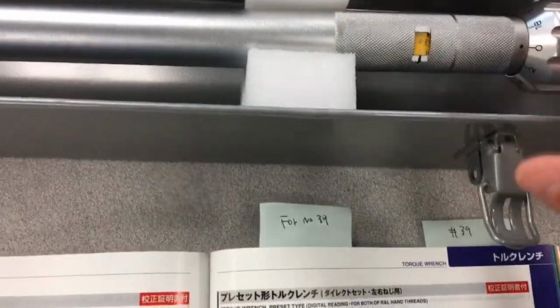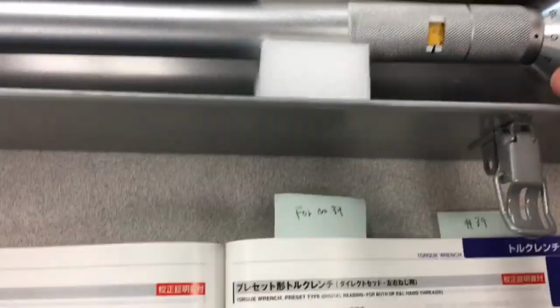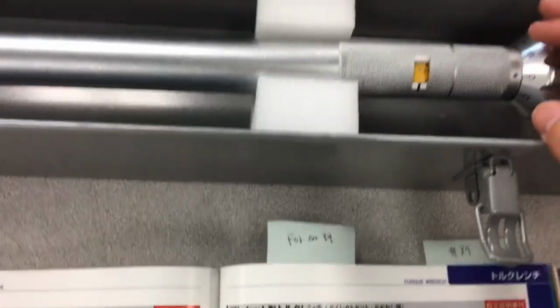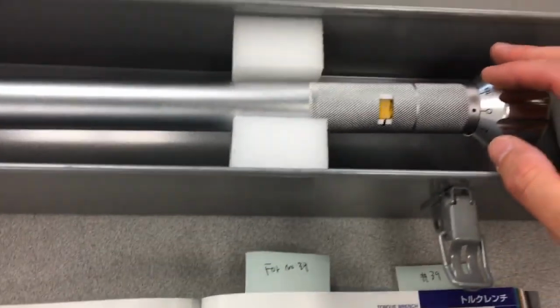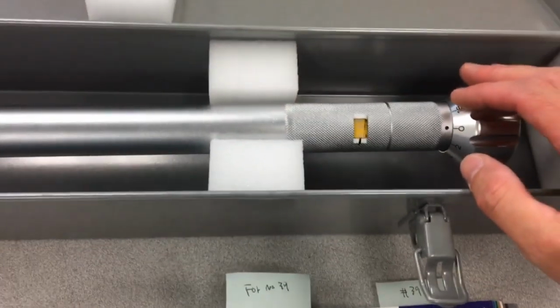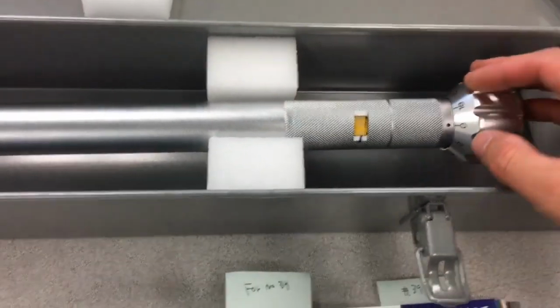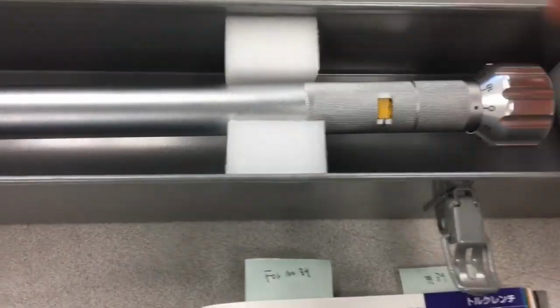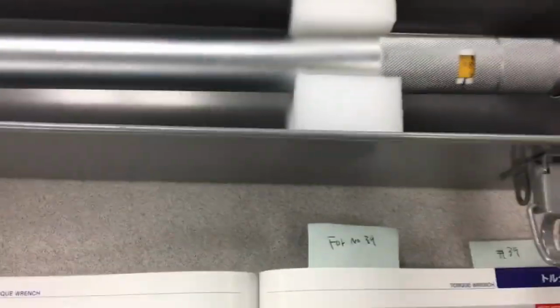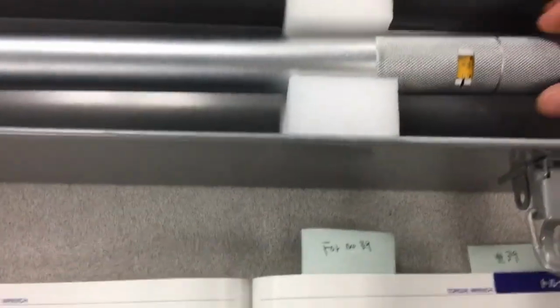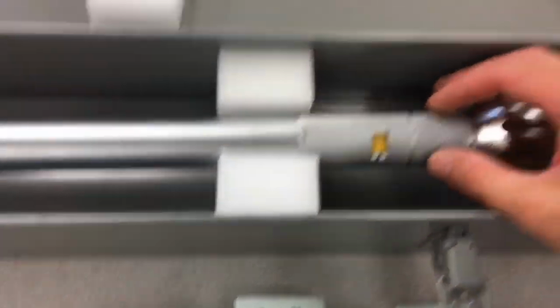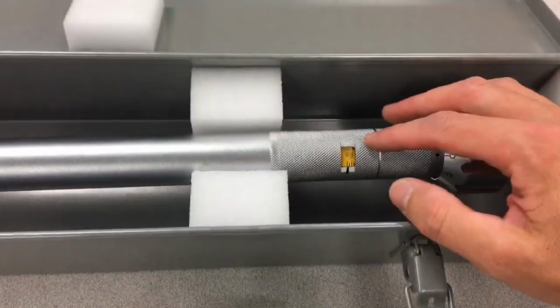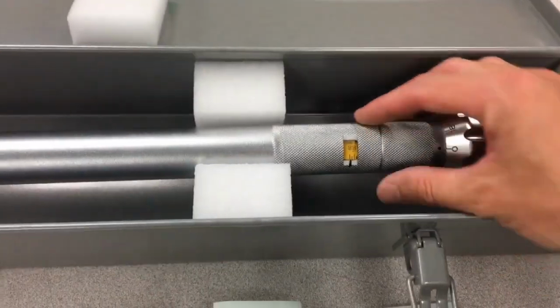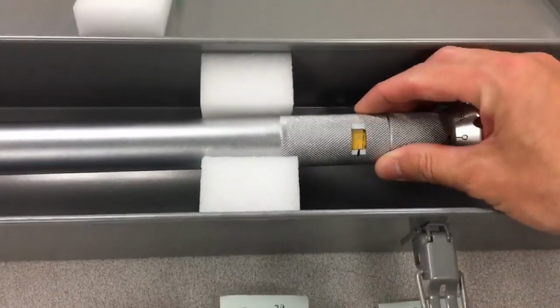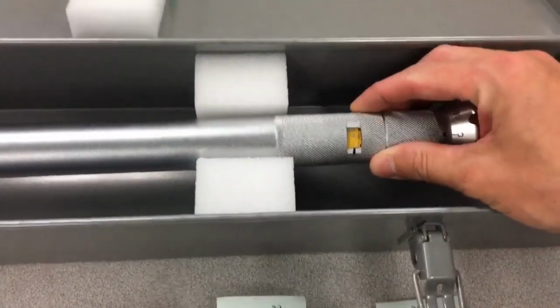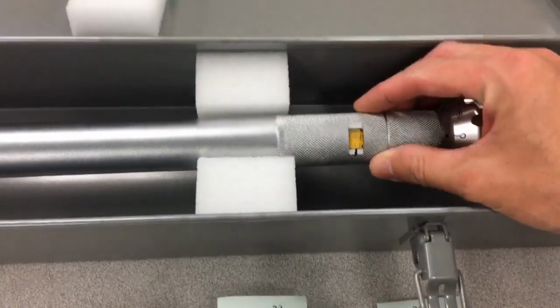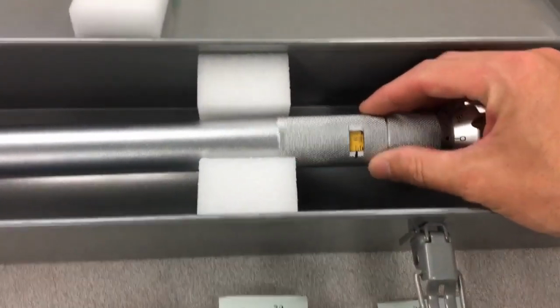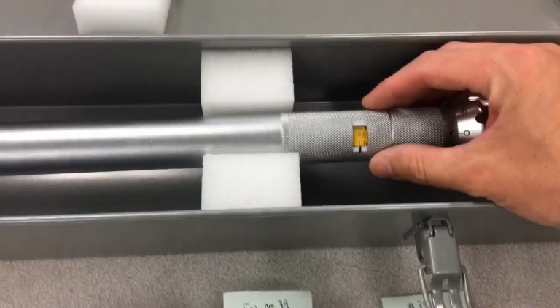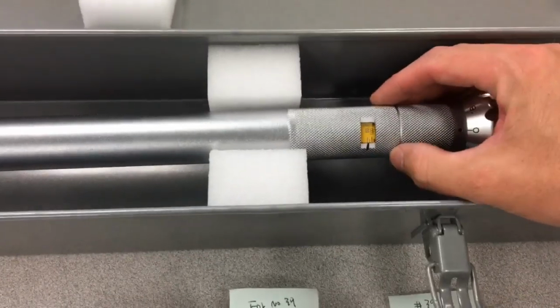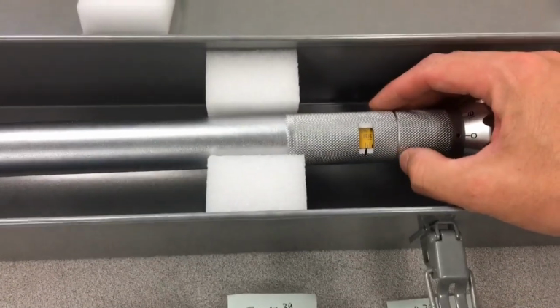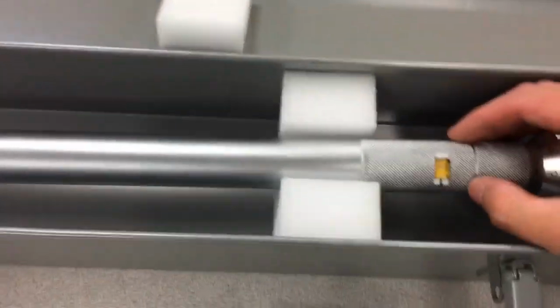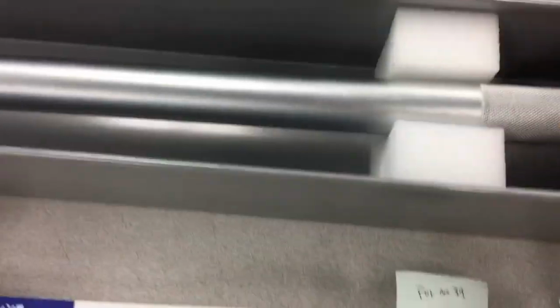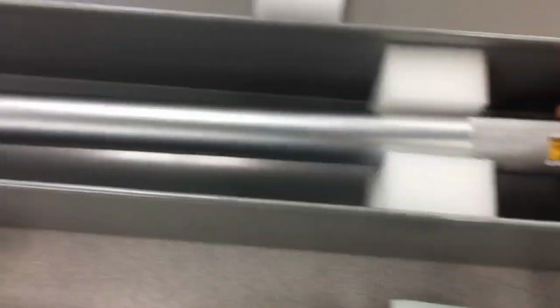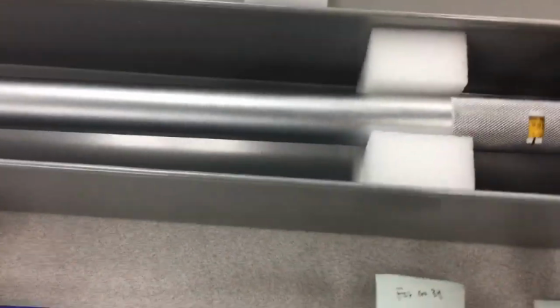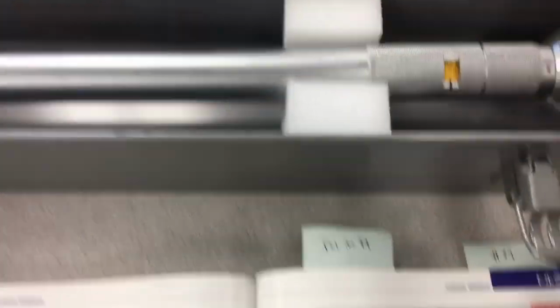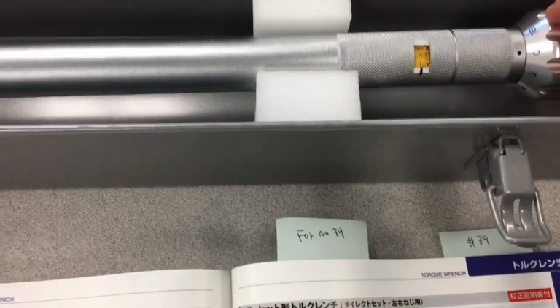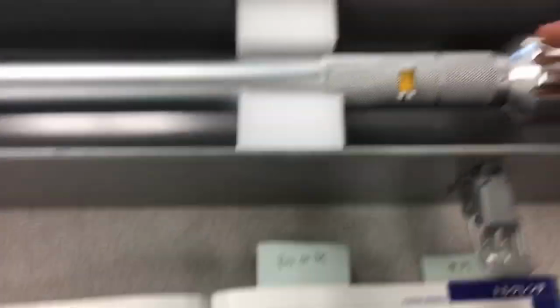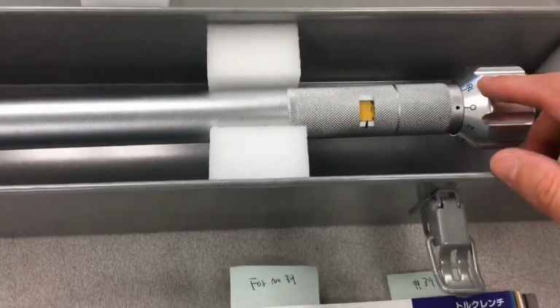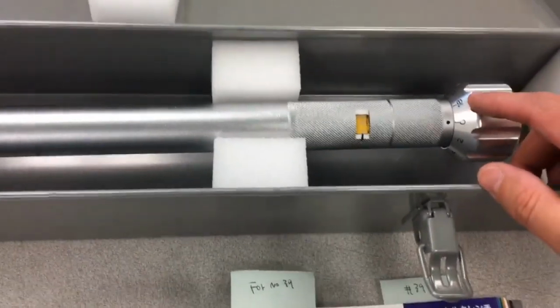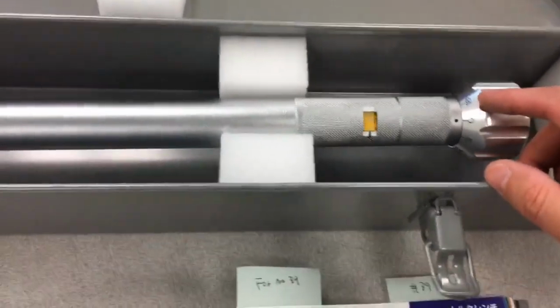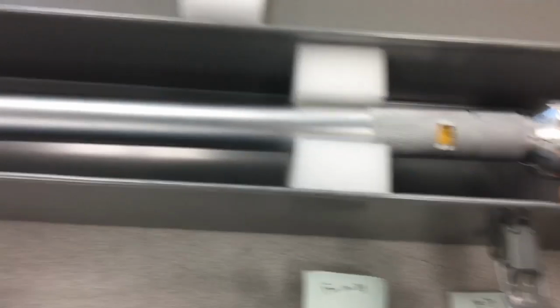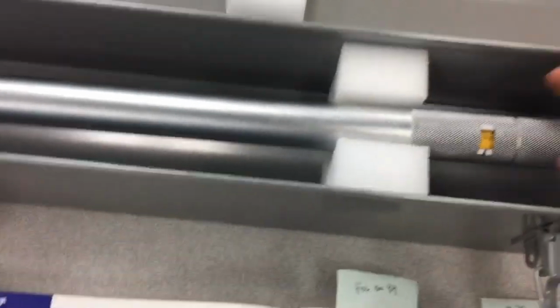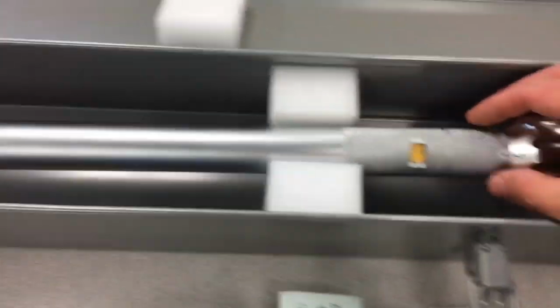This is not mine. Of course none of these are — none of the tools in the videos that I make are mine. These are all for customers and stuff like that. But this monster came in; somebody ordered it.